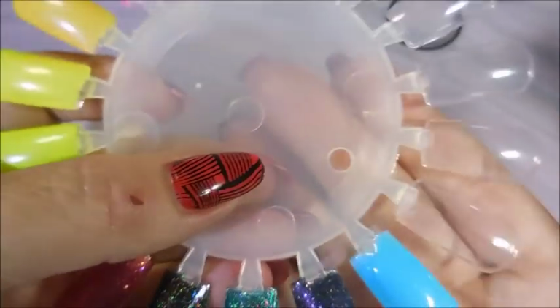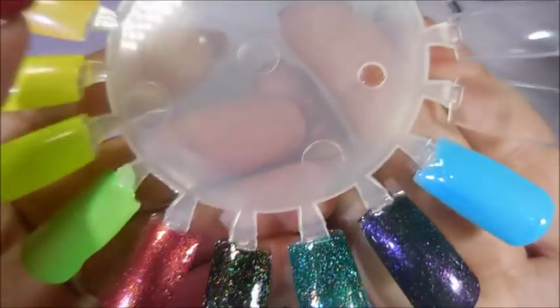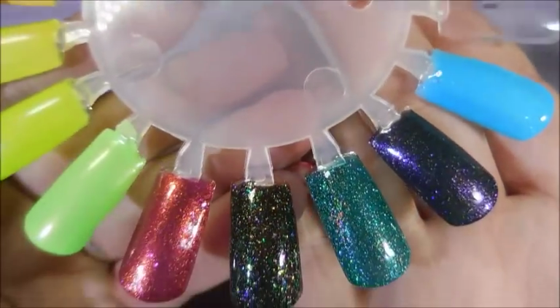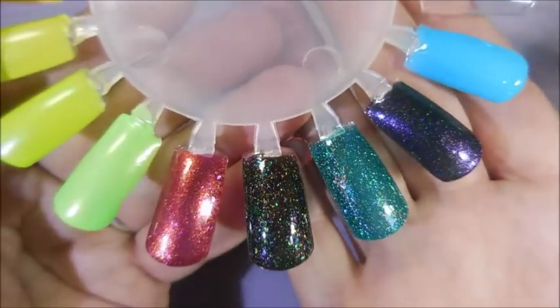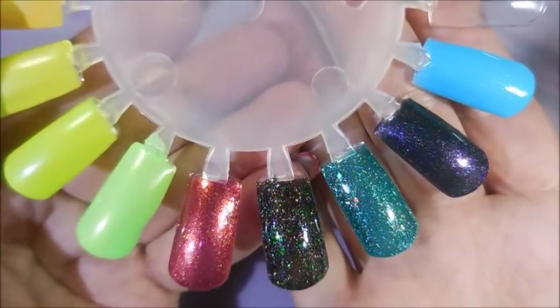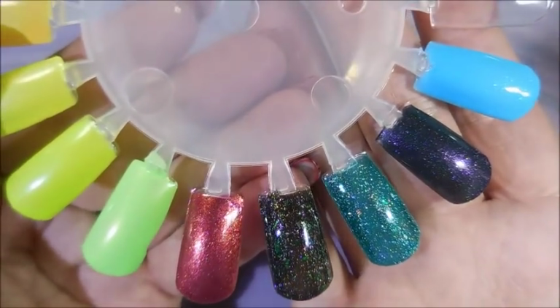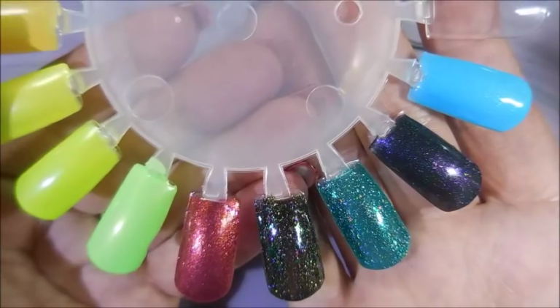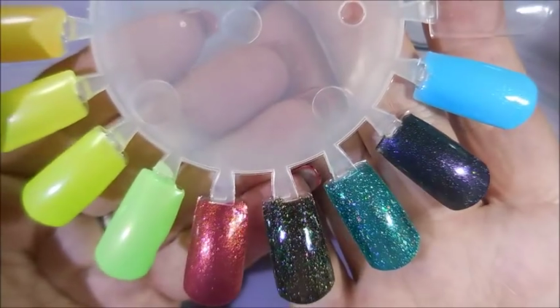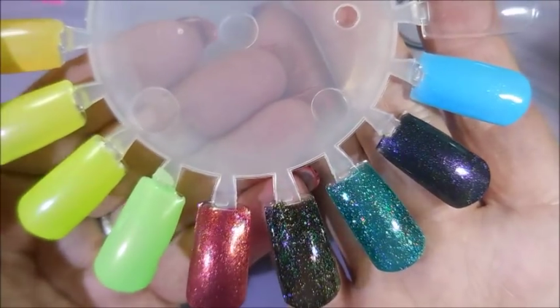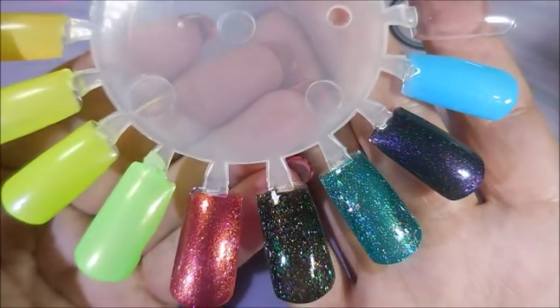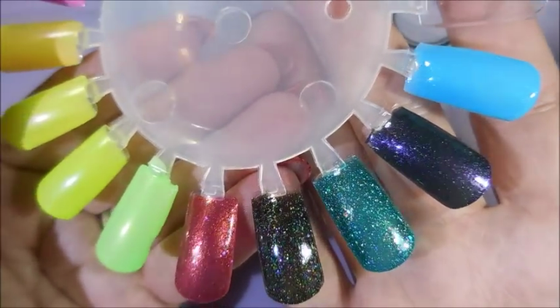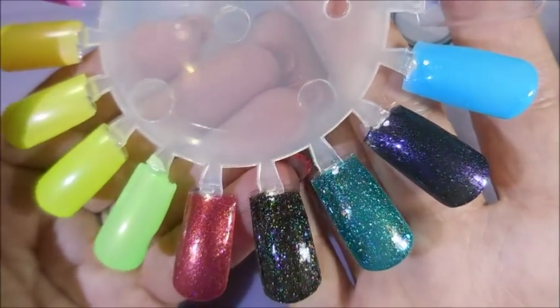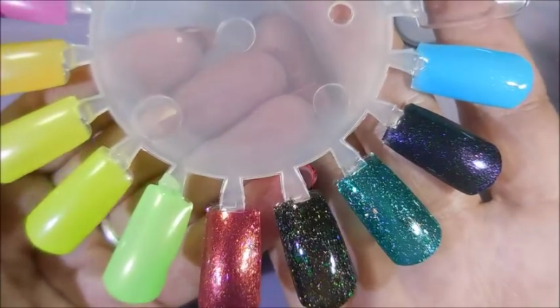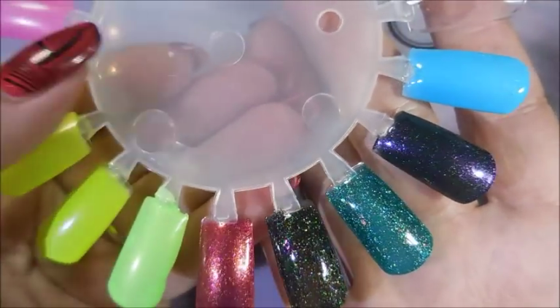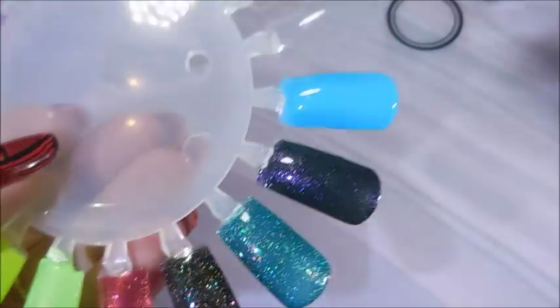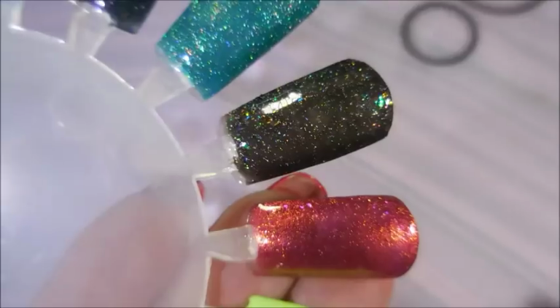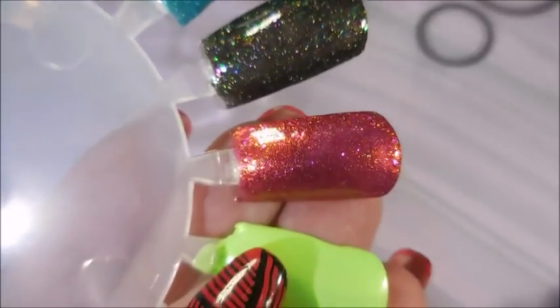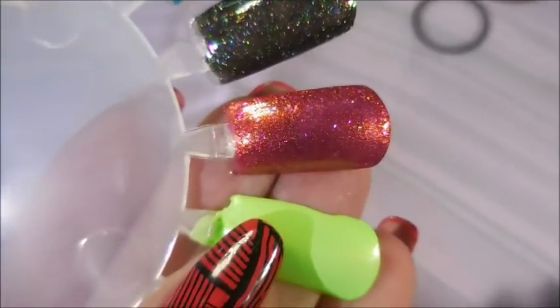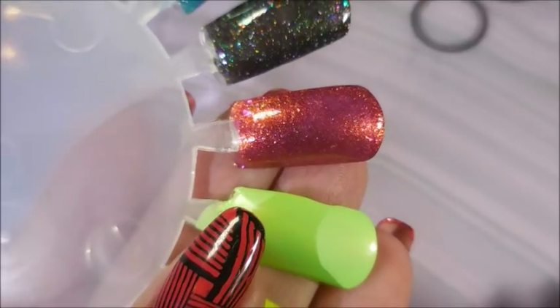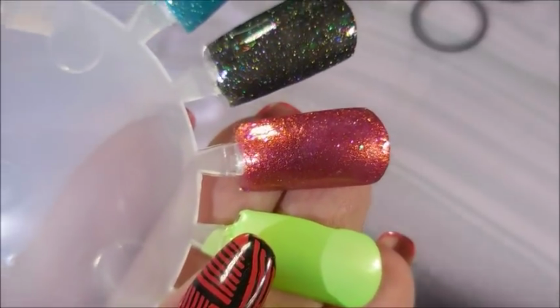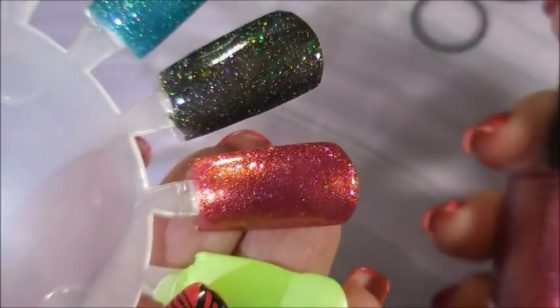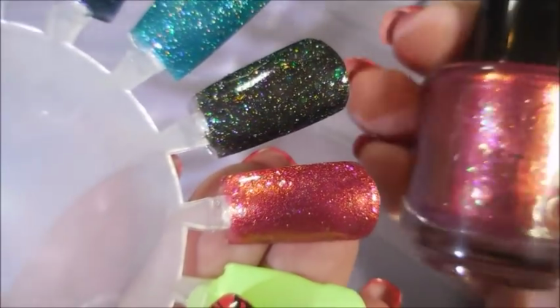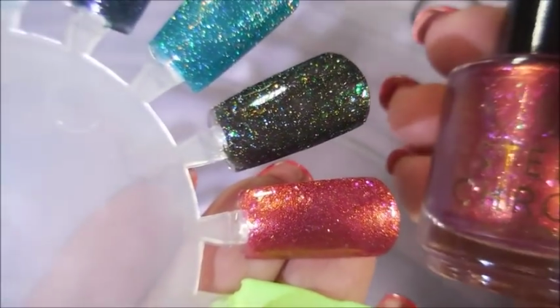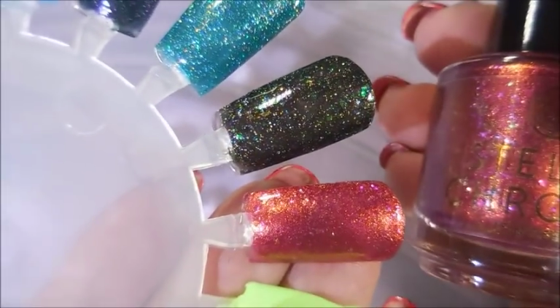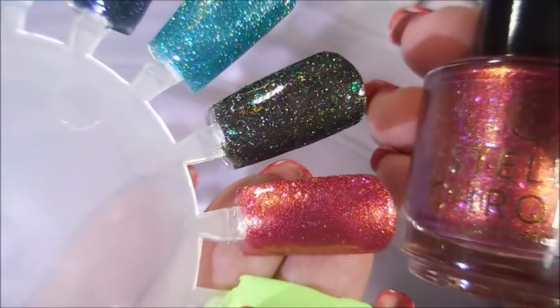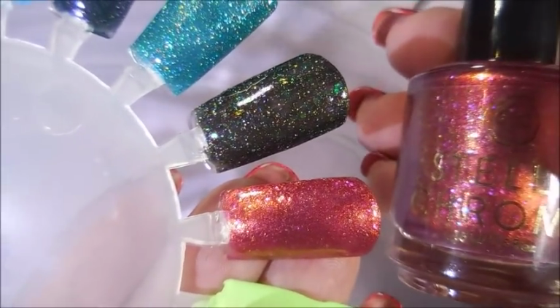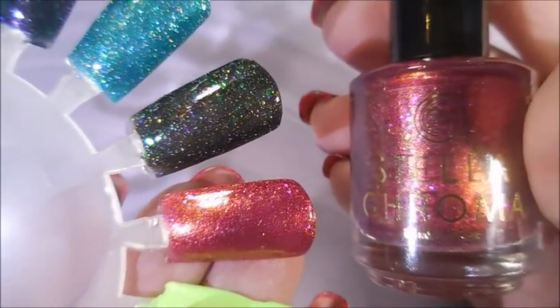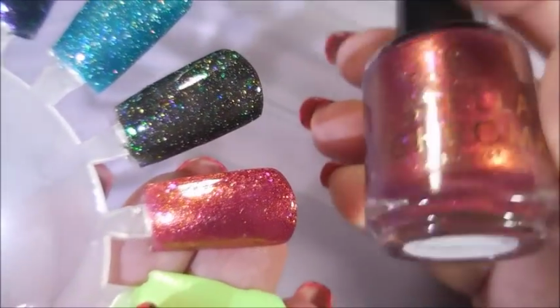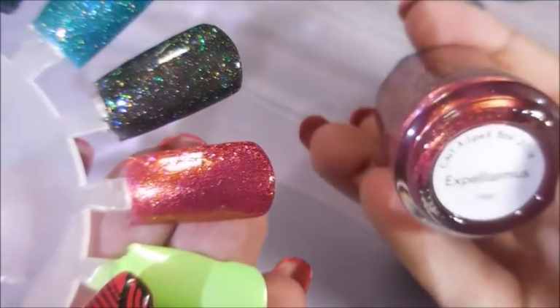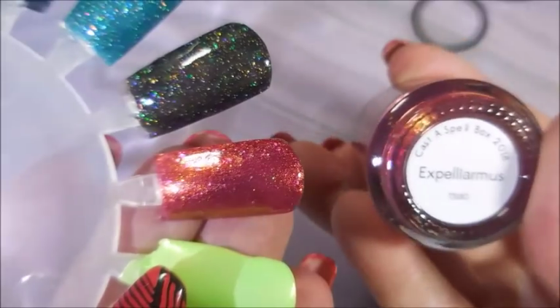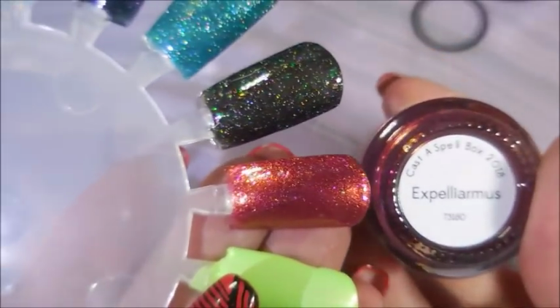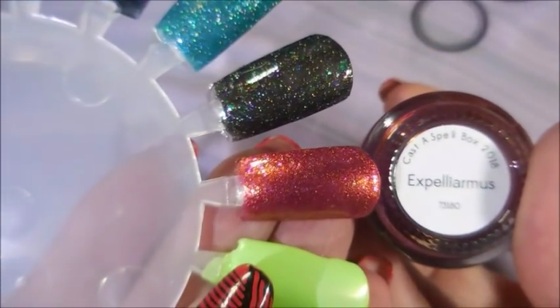All righty, I'm going to let these dry down, top coat them, and come back to show you a final look at them. Alright, here we go — they've been top coated. This is the Stella Chroma and it is Expelleramus.